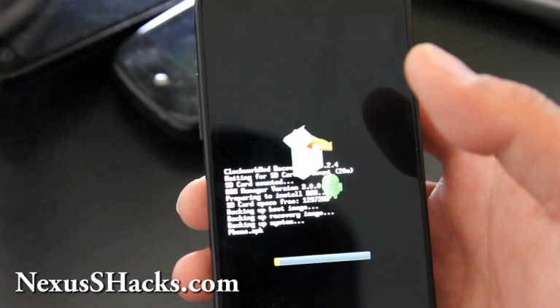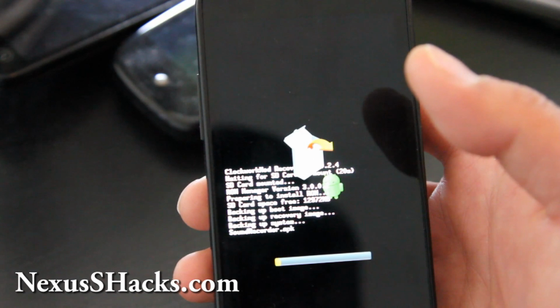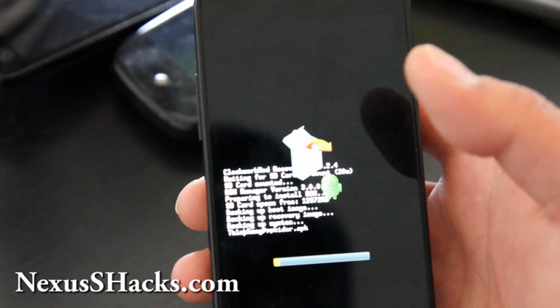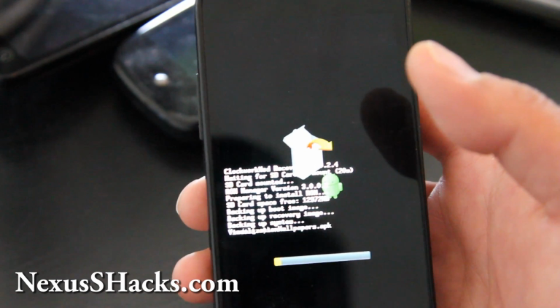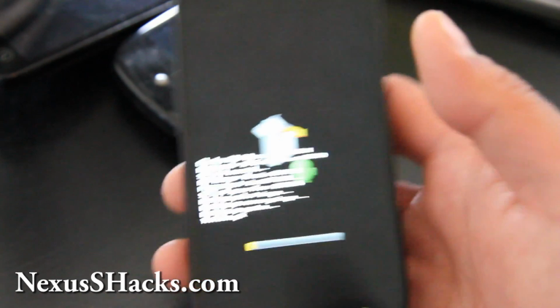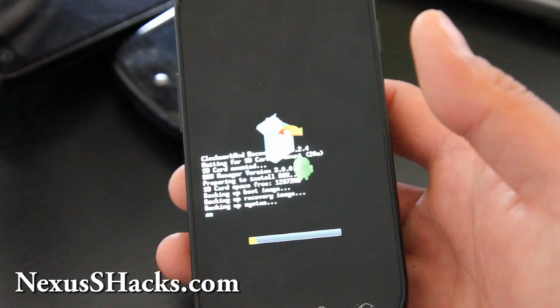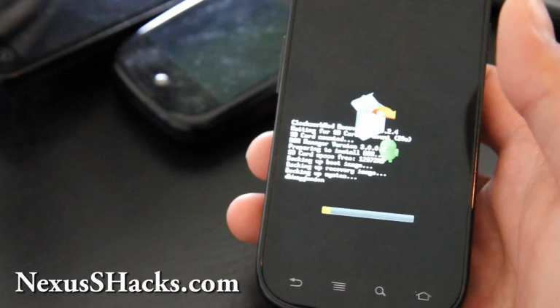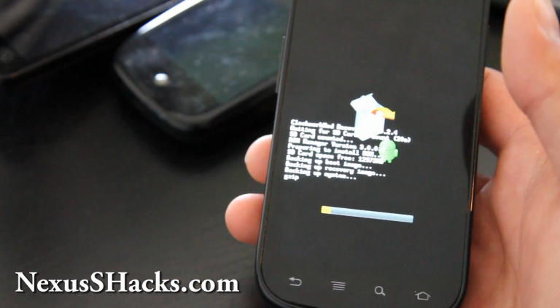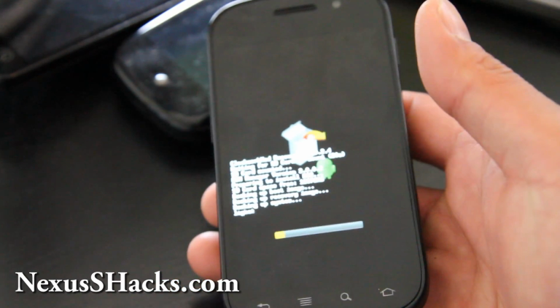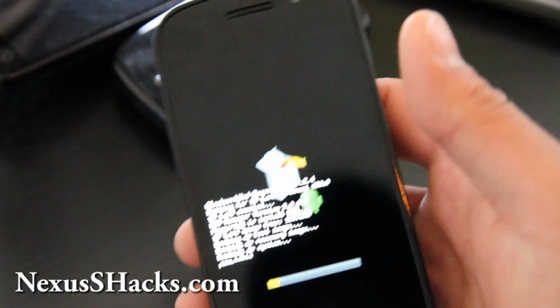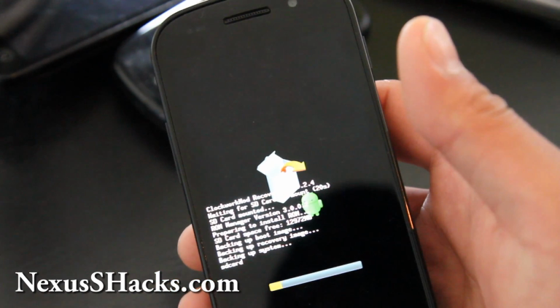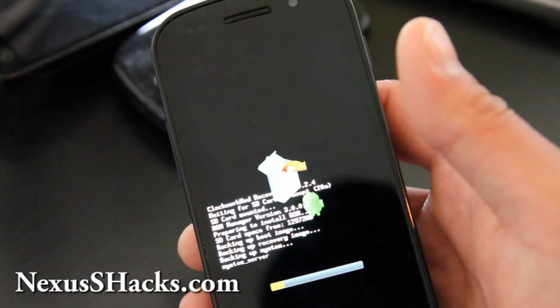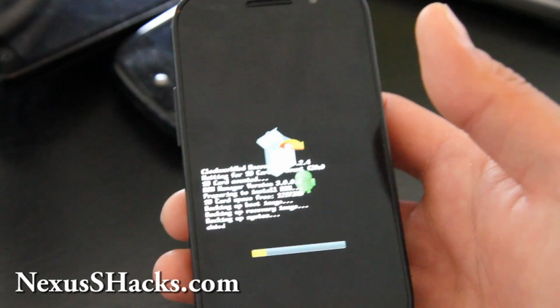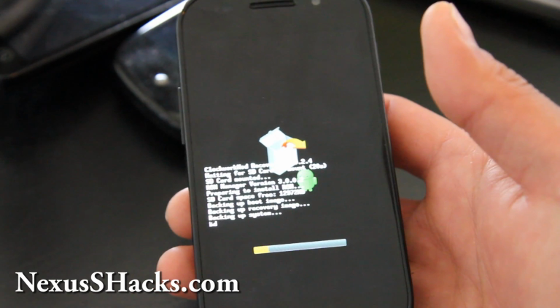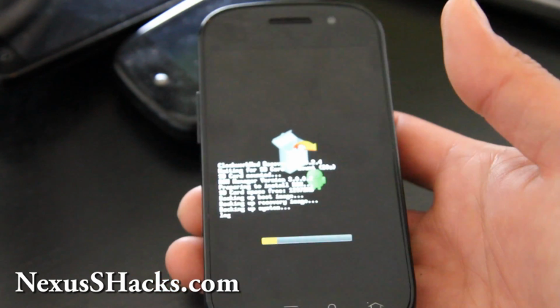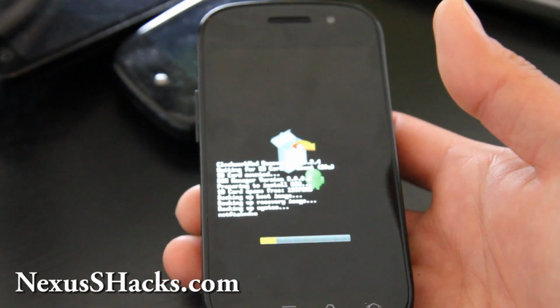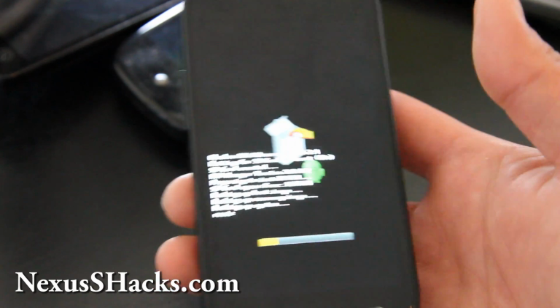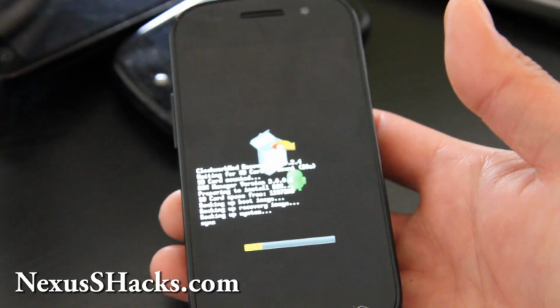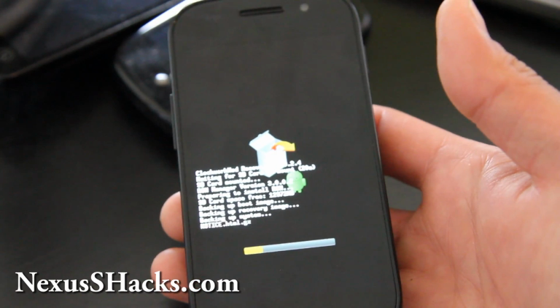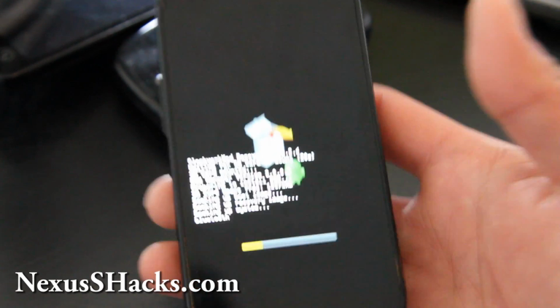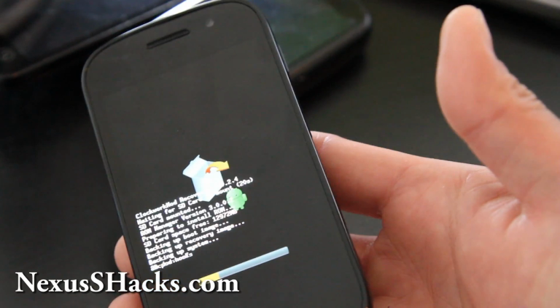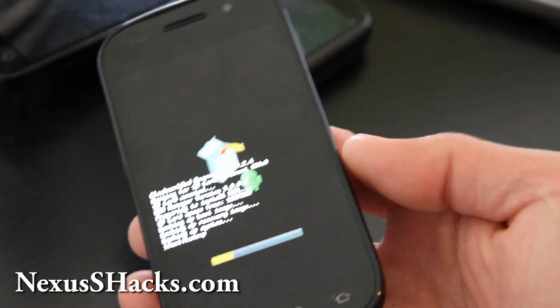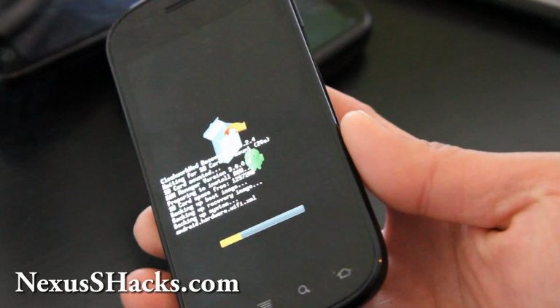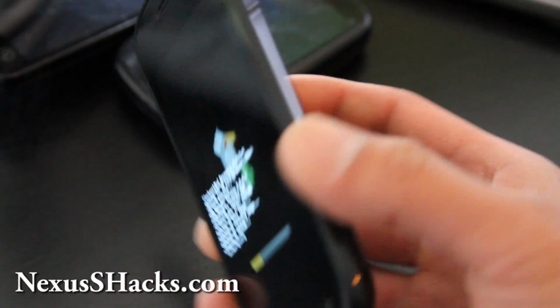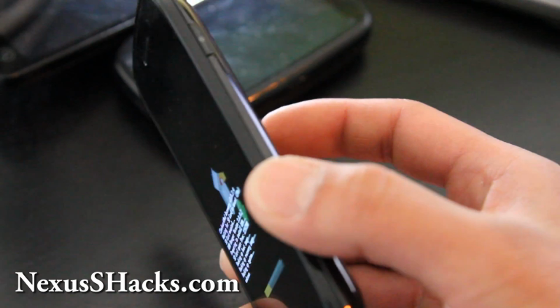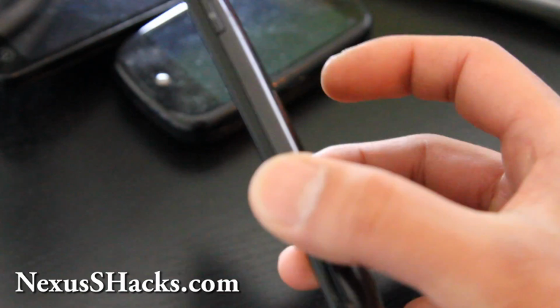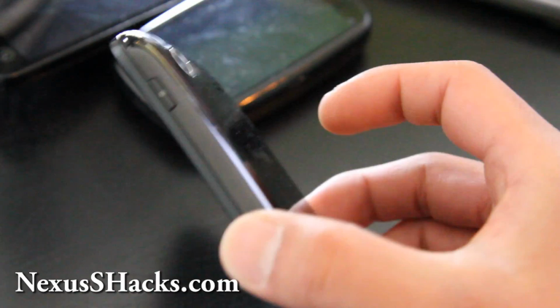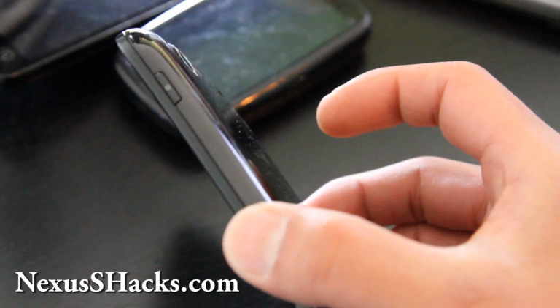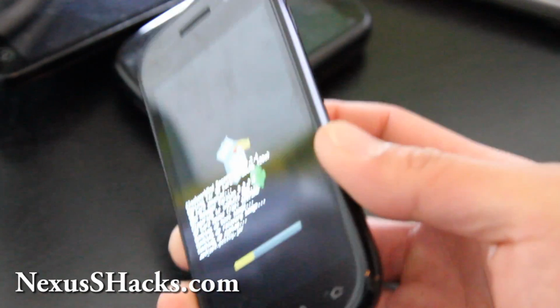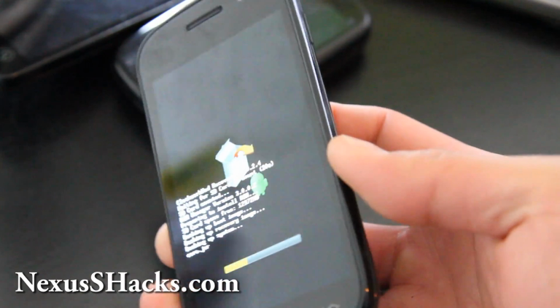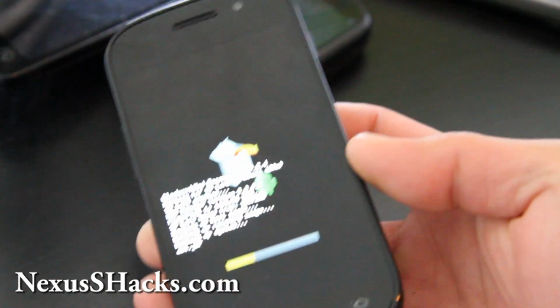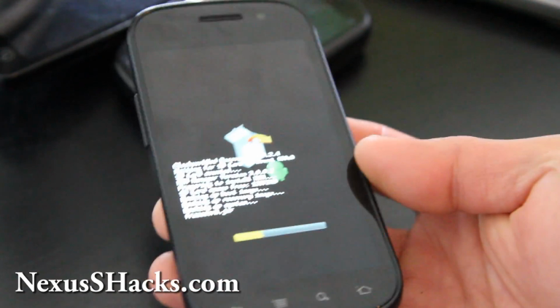All you have to do is set it aside, go to the bathroom, get some coffee, and when you come back you will have the new ROM installed and also backed up. That's how you update your rooted Nexus S to a new ROM.